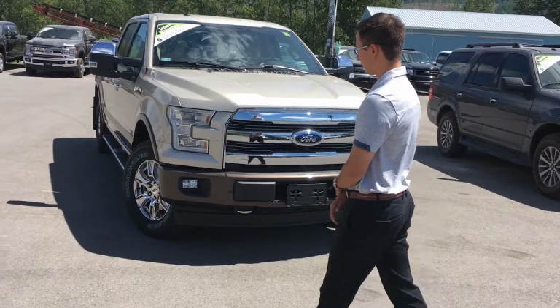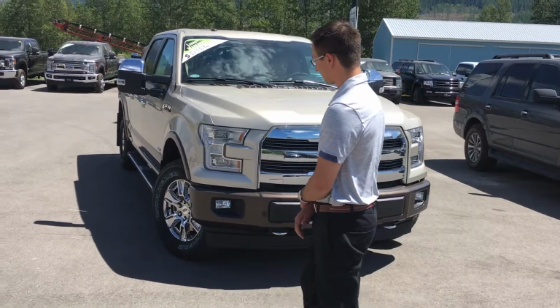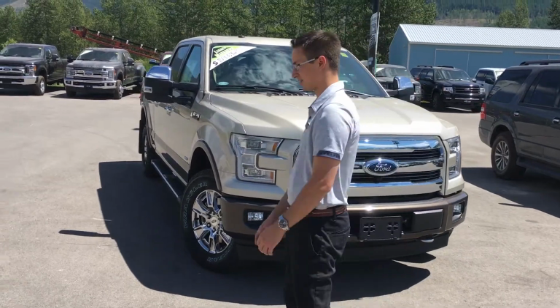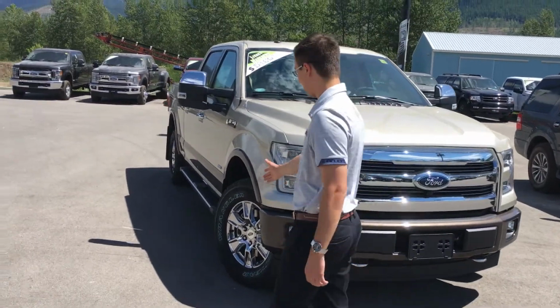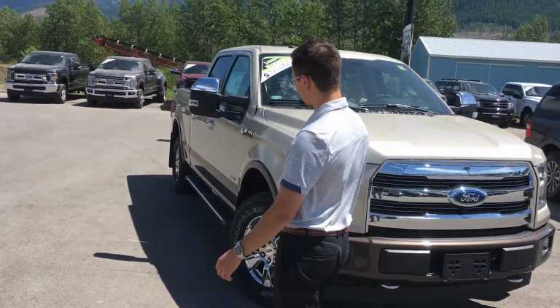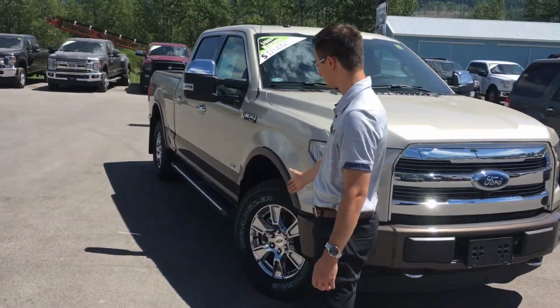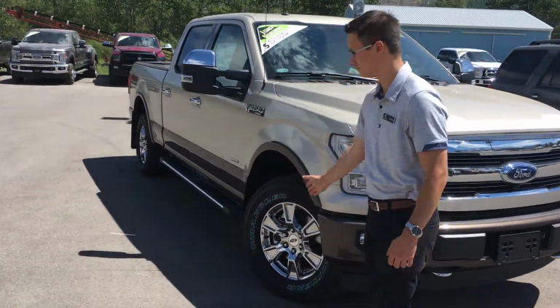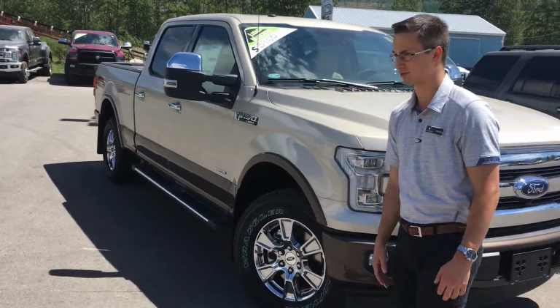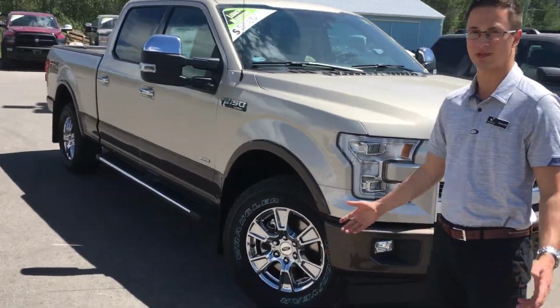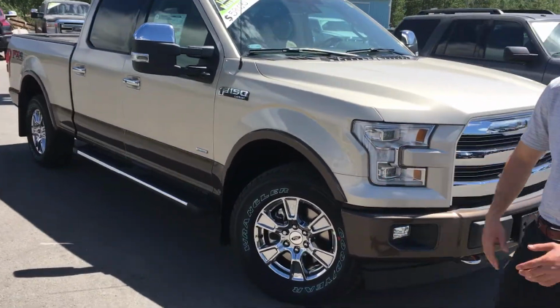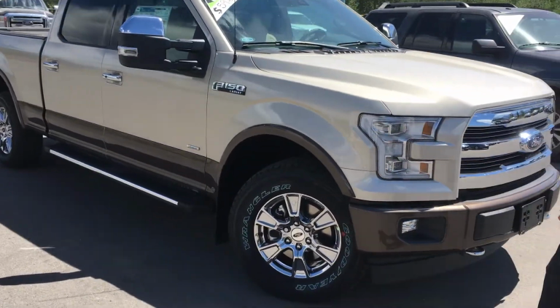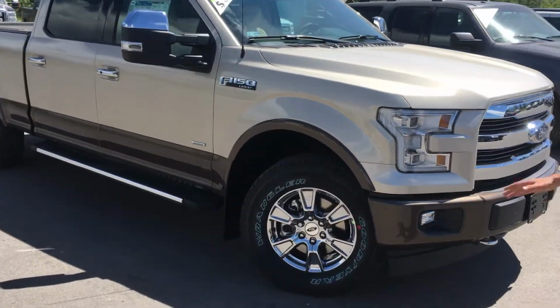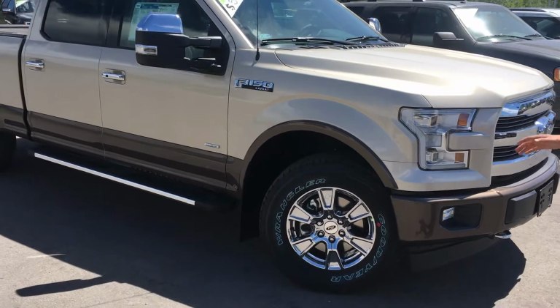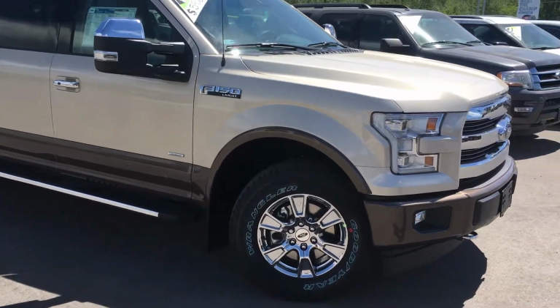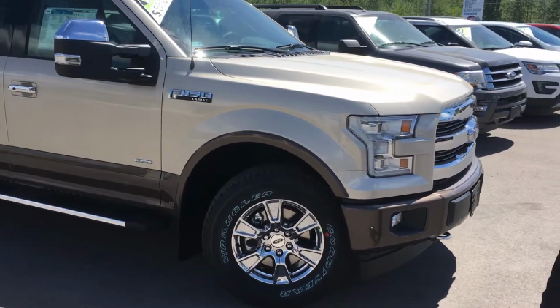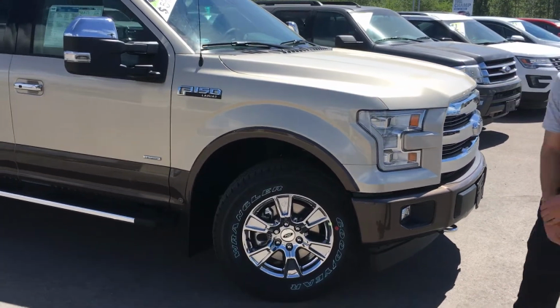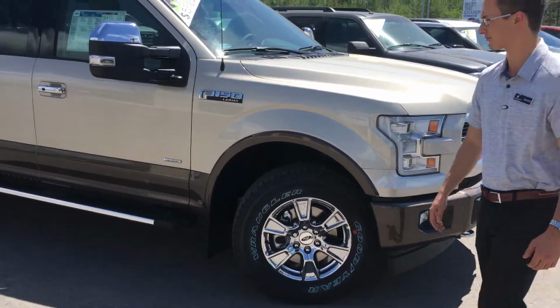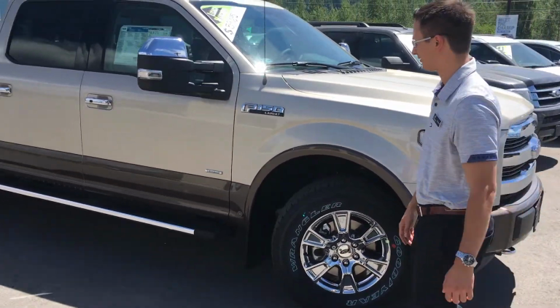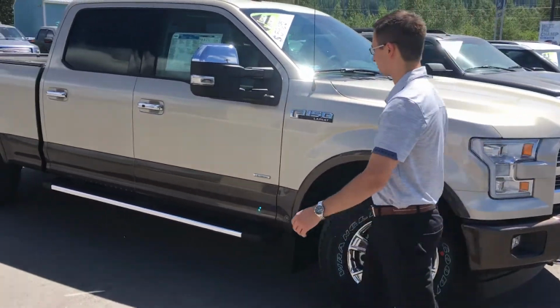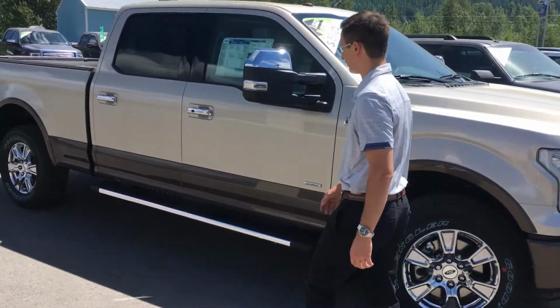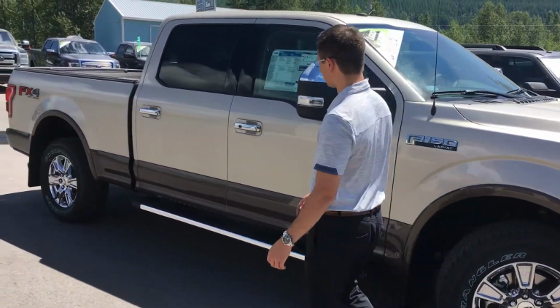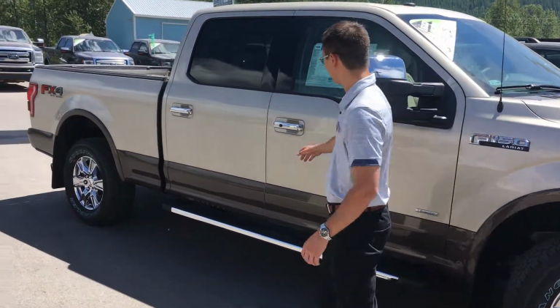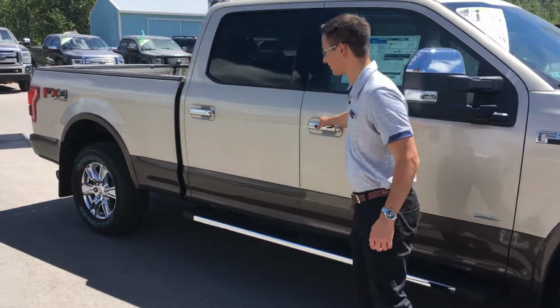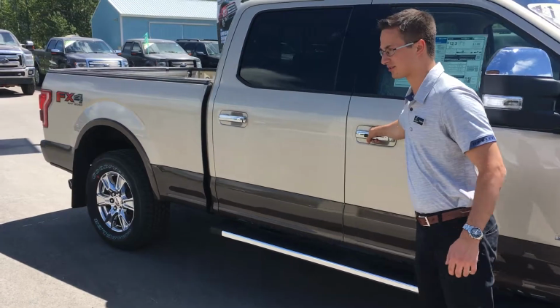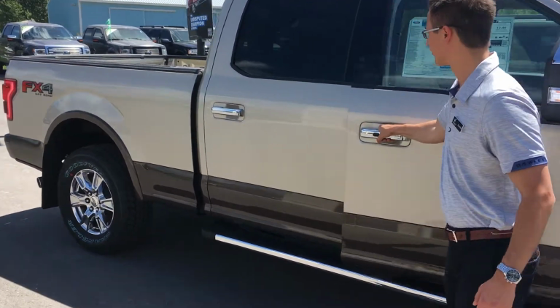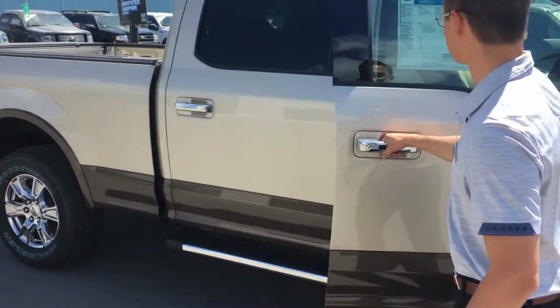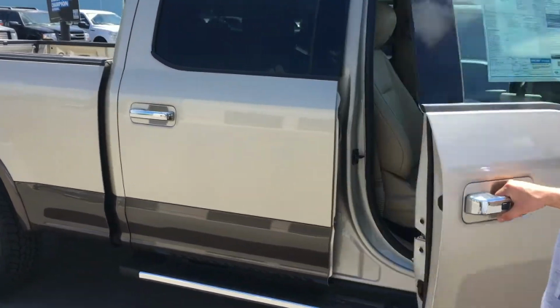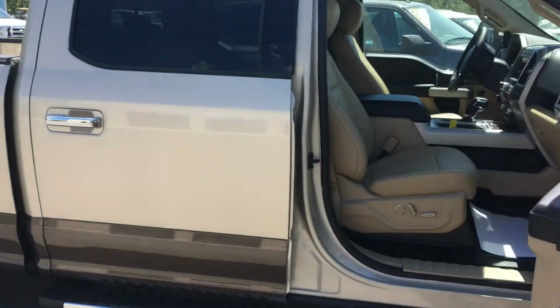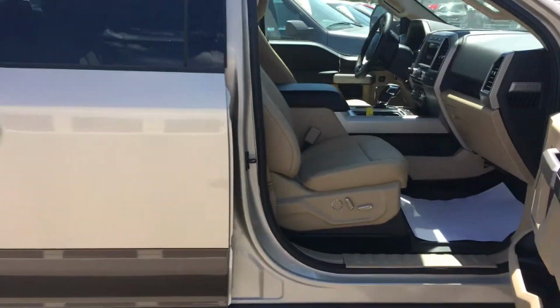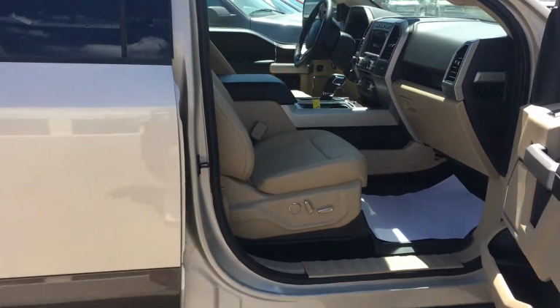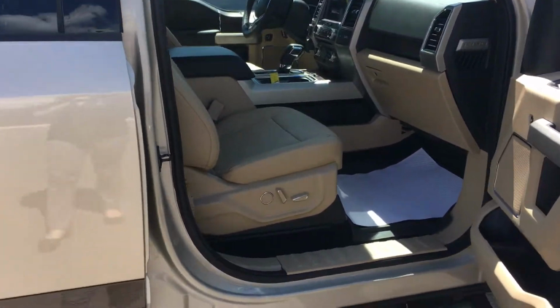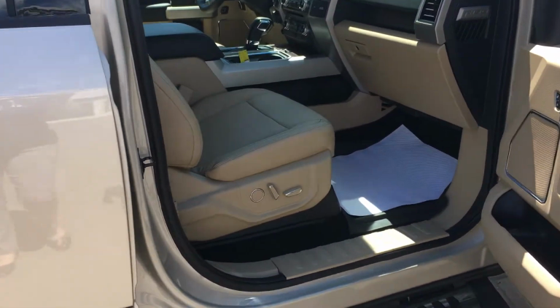Over at the wheels there are 18-inch rims, chrome. So if you're a big fan of chrome, then Coral looks after you. Also, on the inside, the nice leather interior which is just beautiful and classy as well.